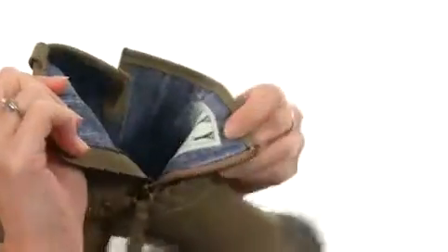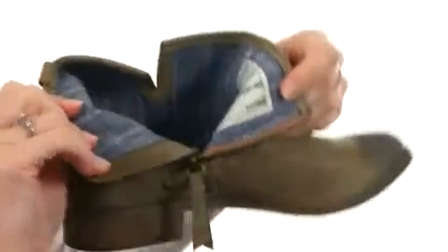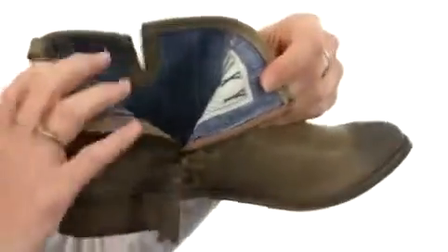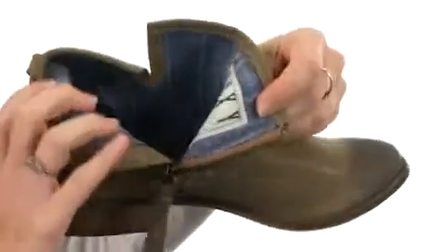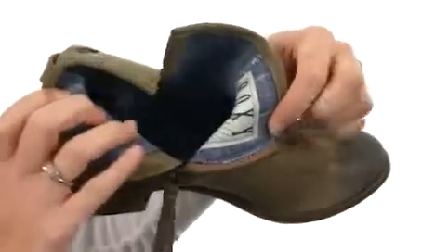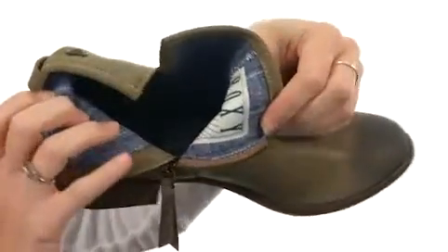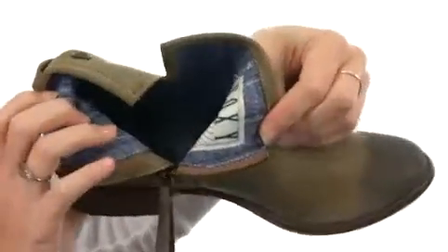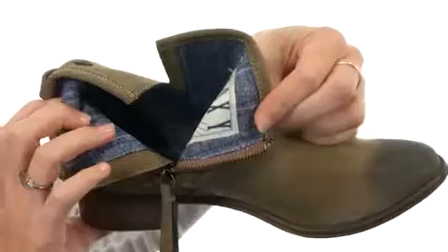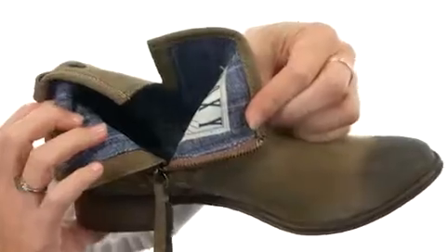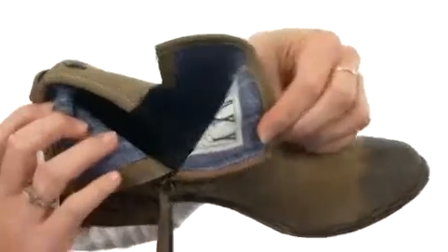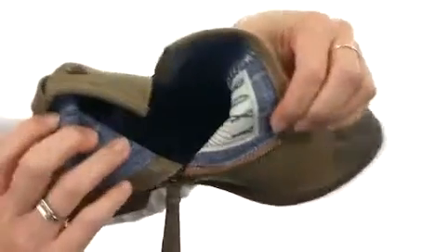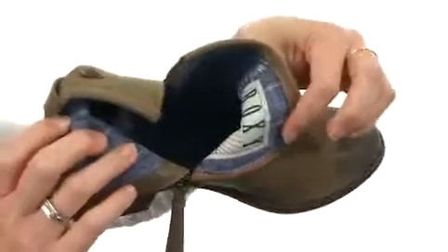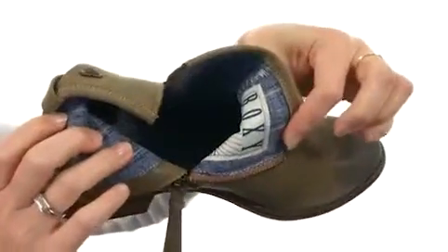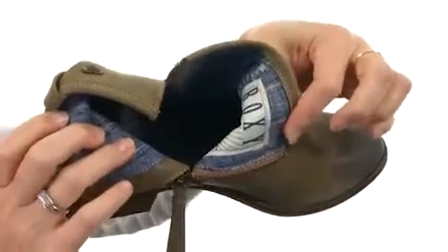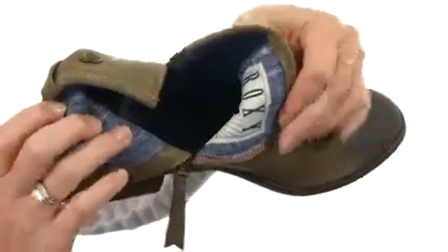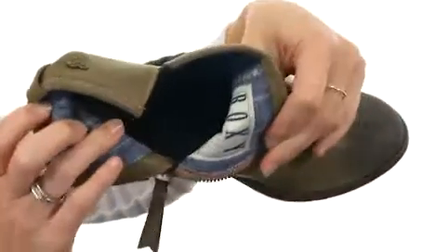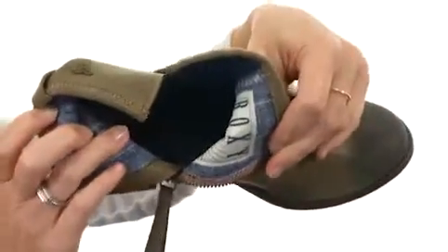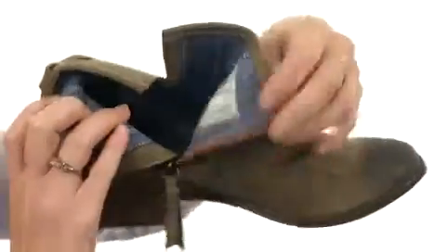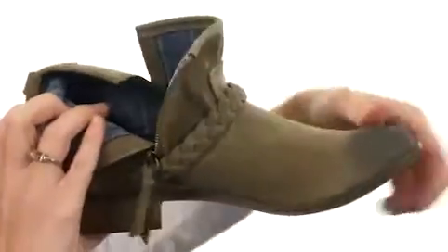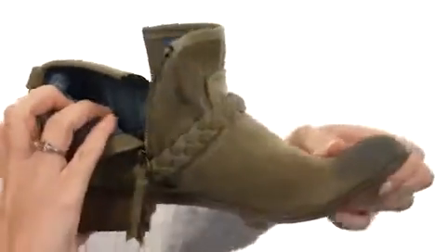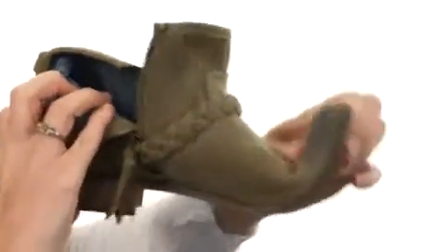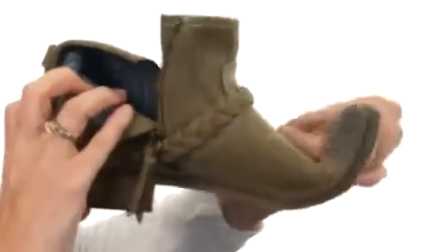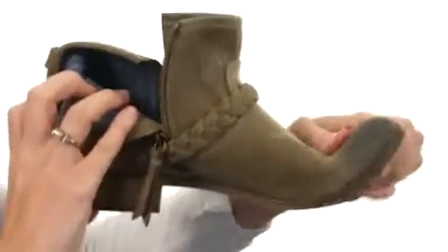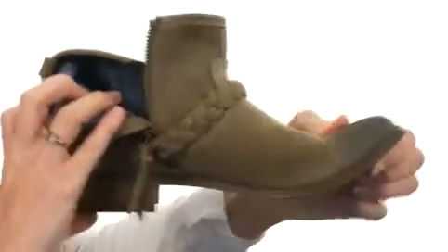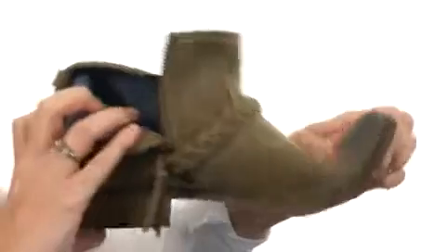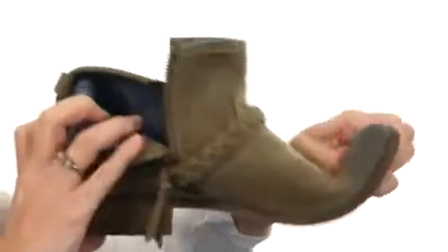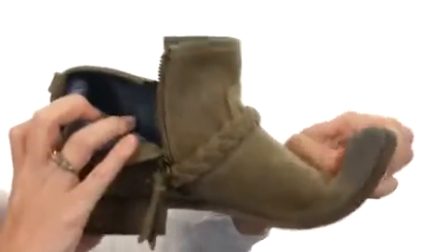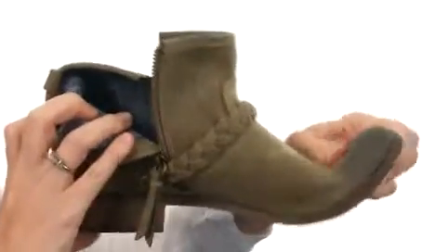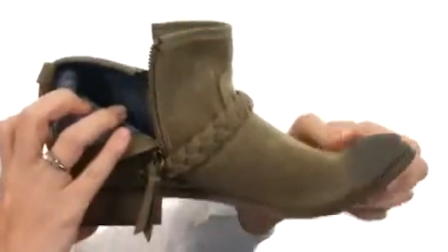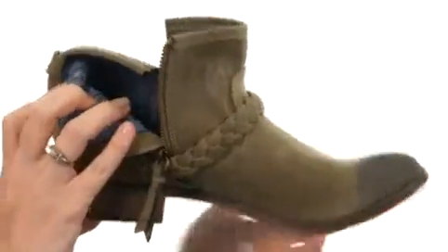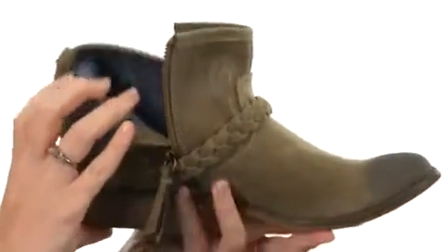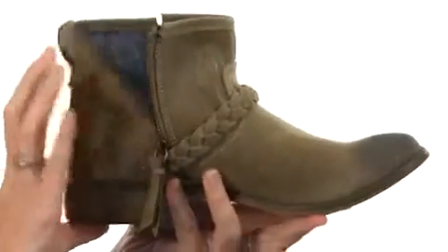It's nicely lined on the interior as well with fun printed fabric and even the Roxy logo right there, with cushioning in the footbed. The outsole is ridiculously flexible, so you'll walk in bliss.